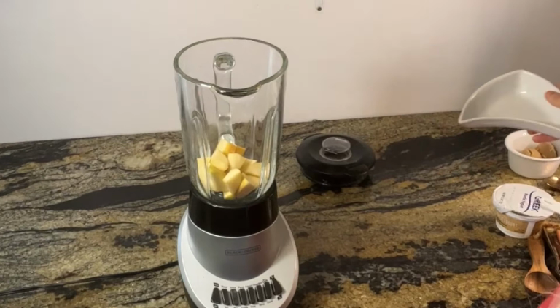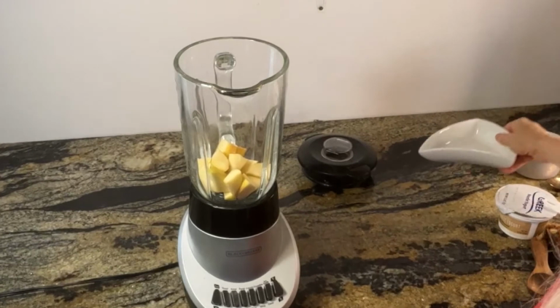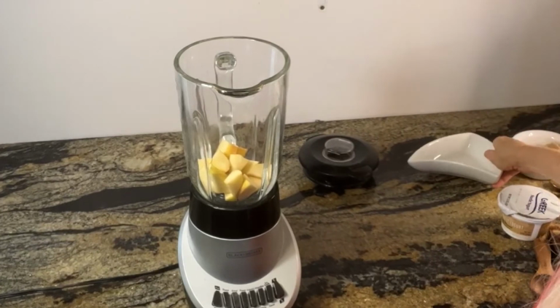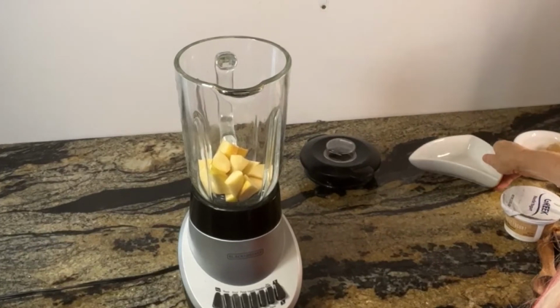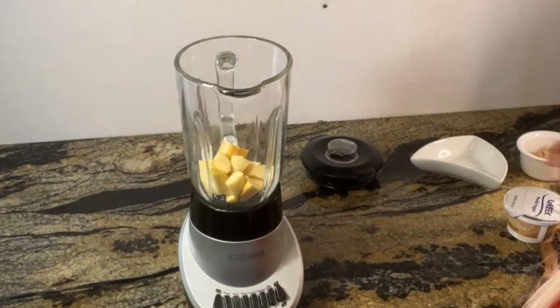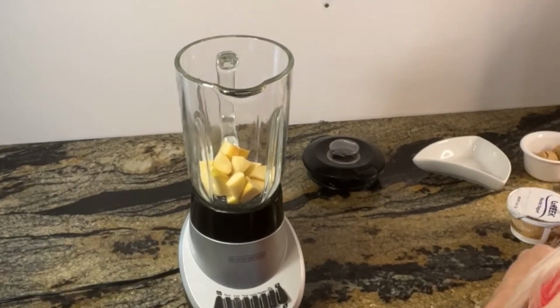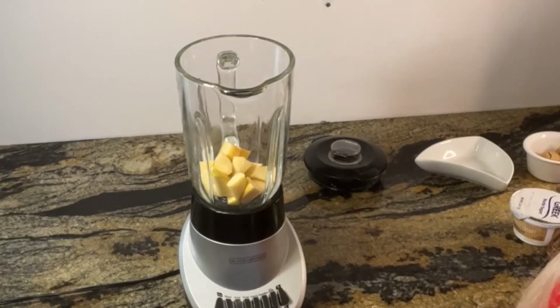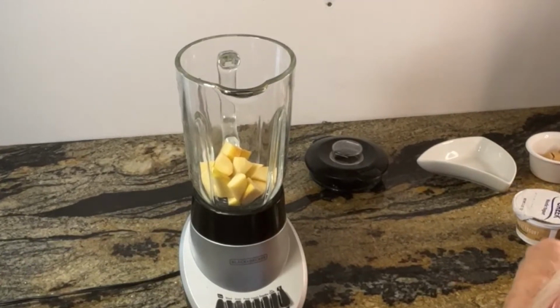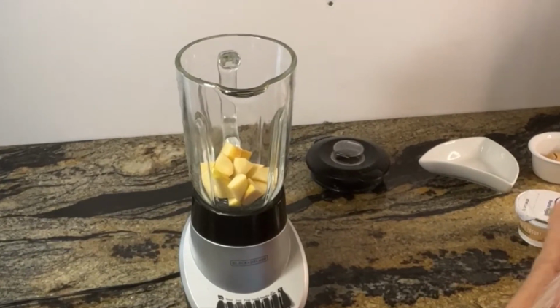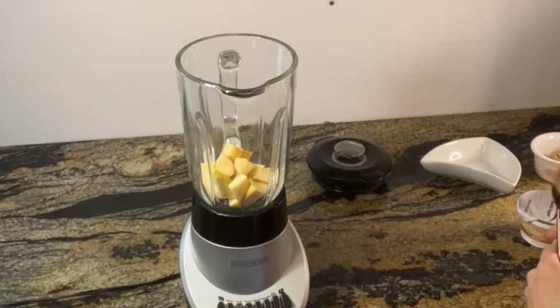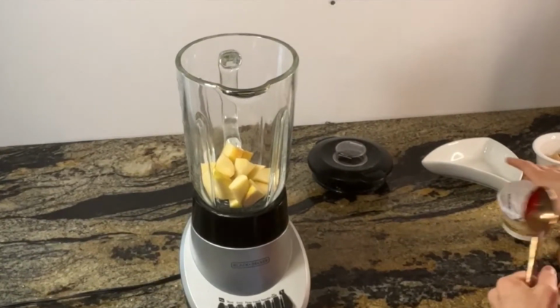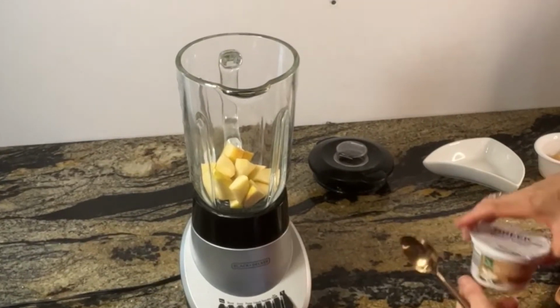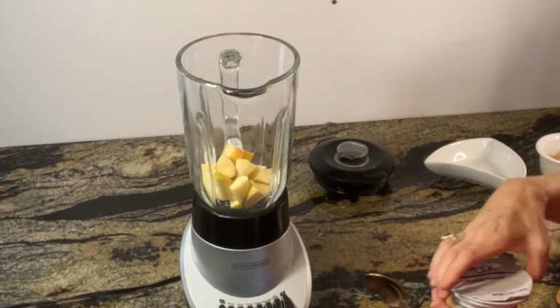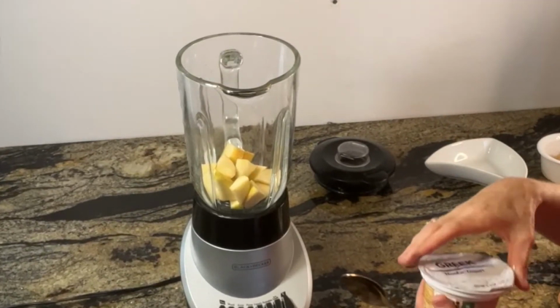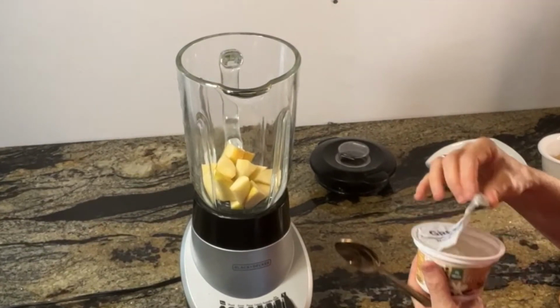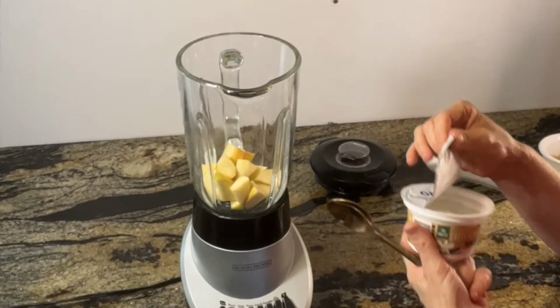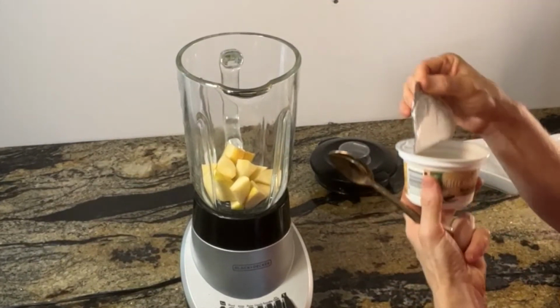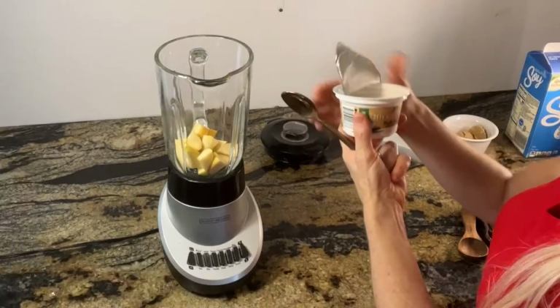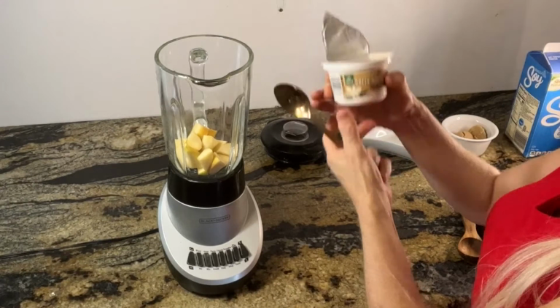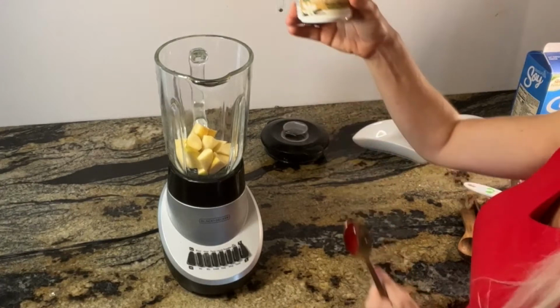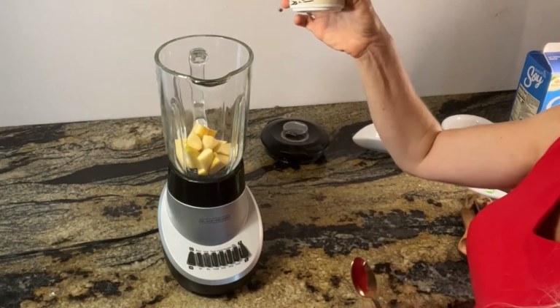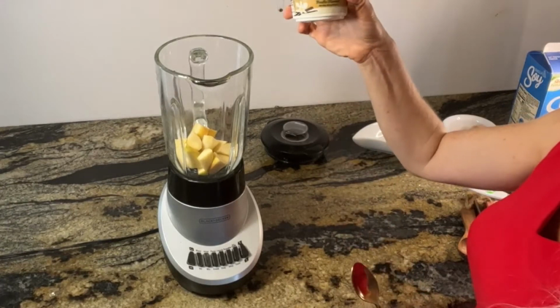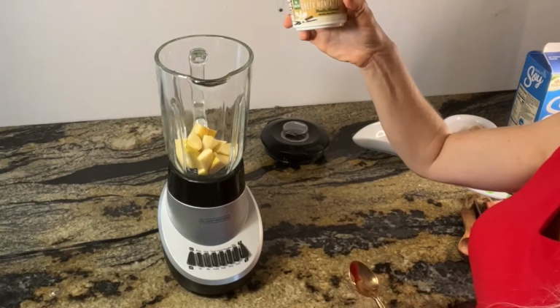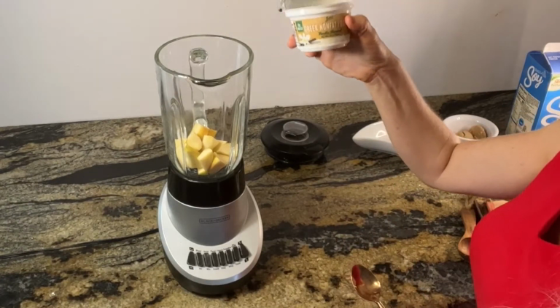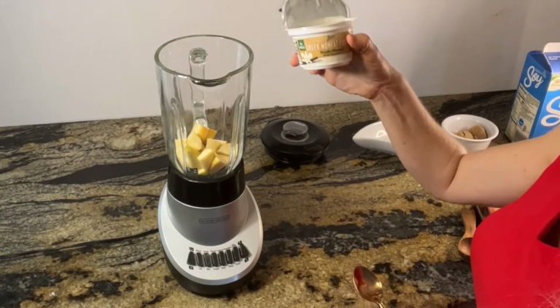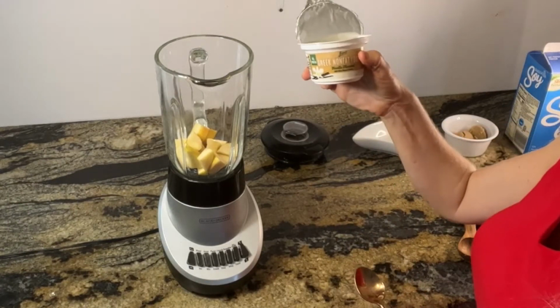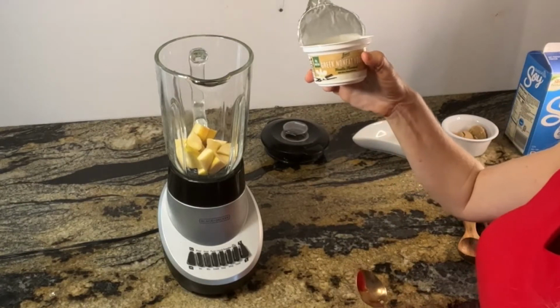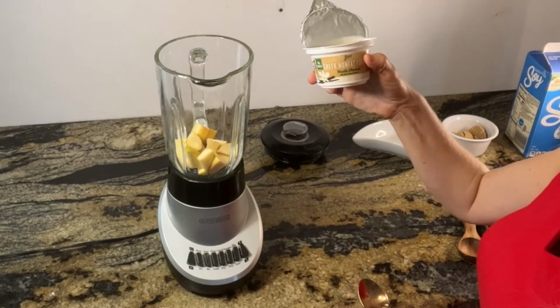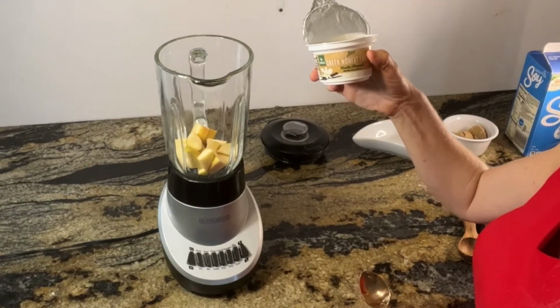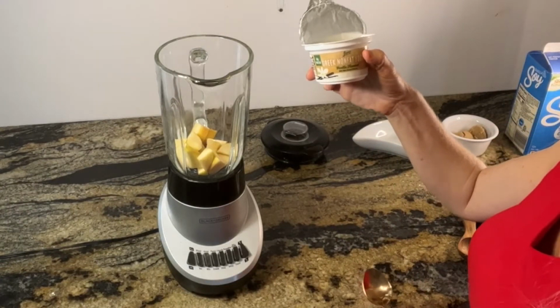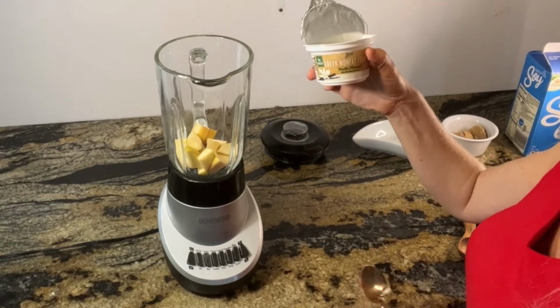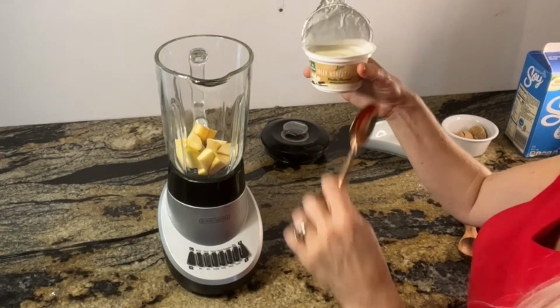And to that, we're going to add a nonfat vanilla Greek yogurt — one of these little containers if you want, or just three quarters cup from a large container.